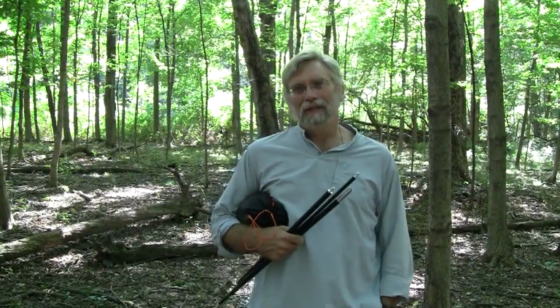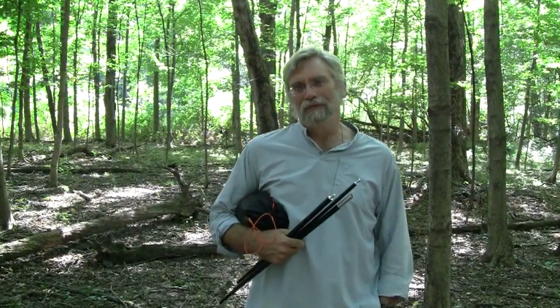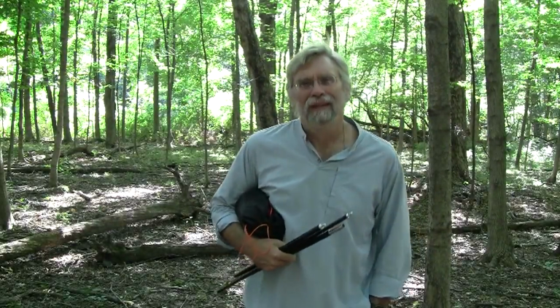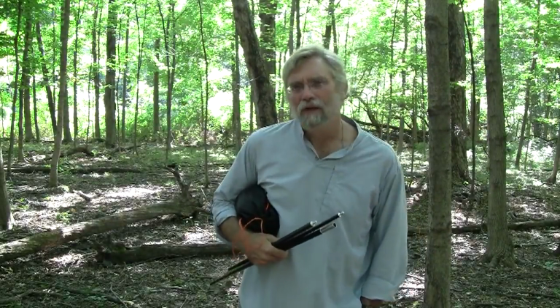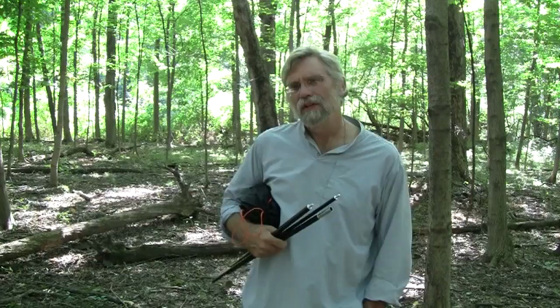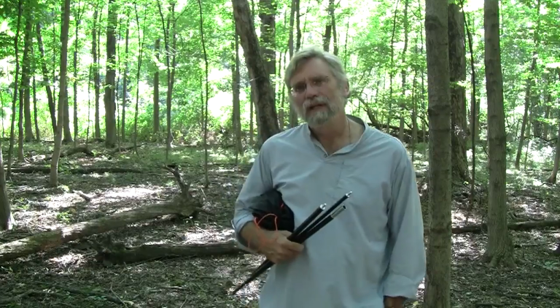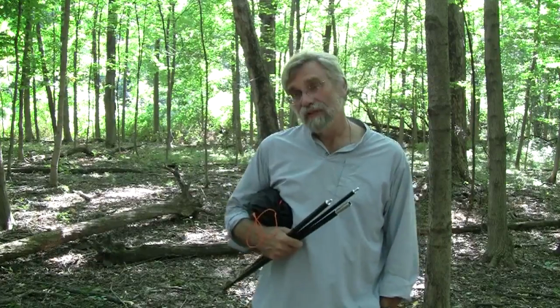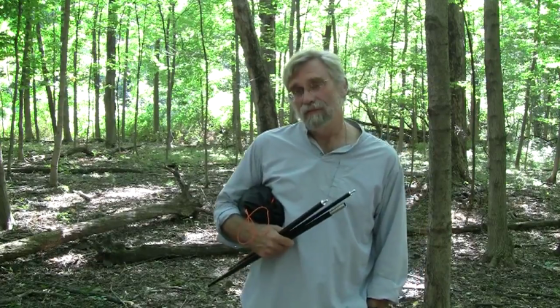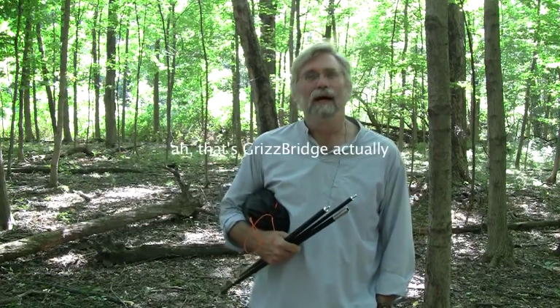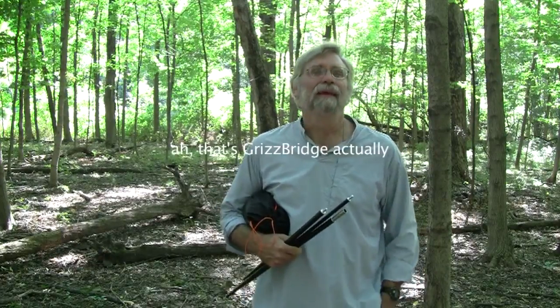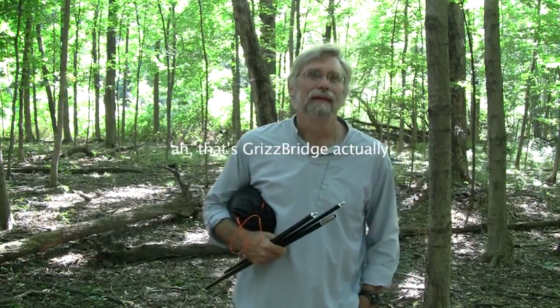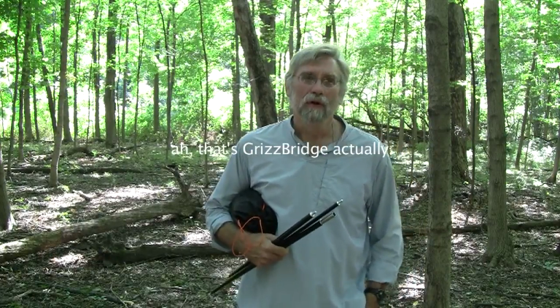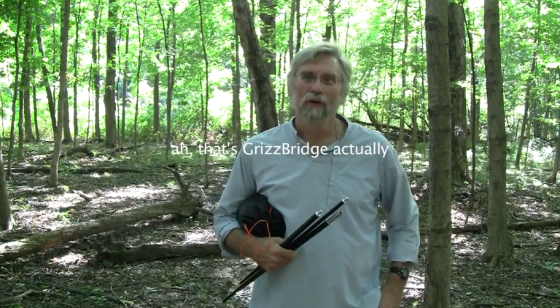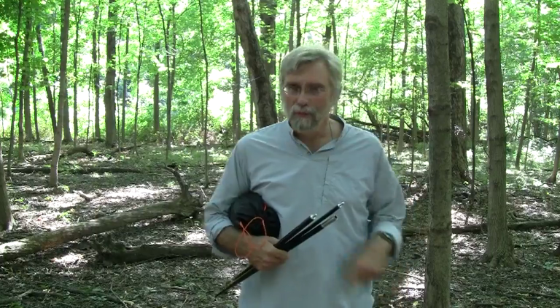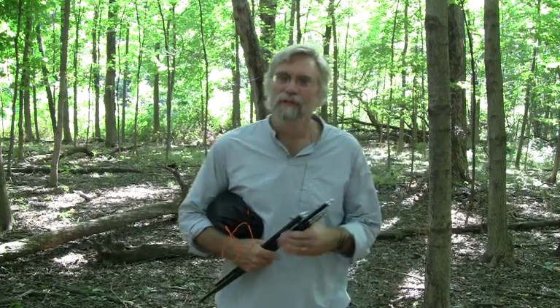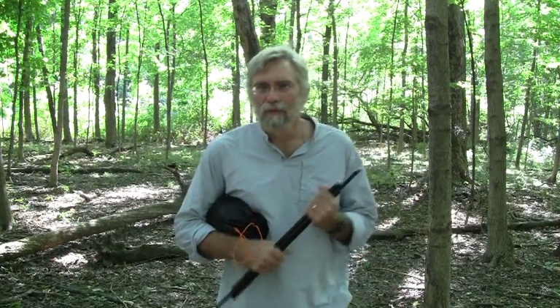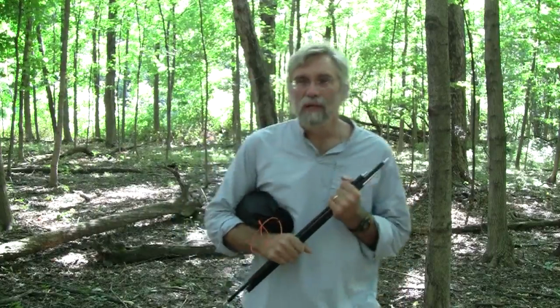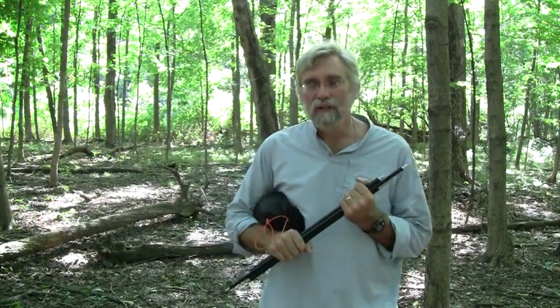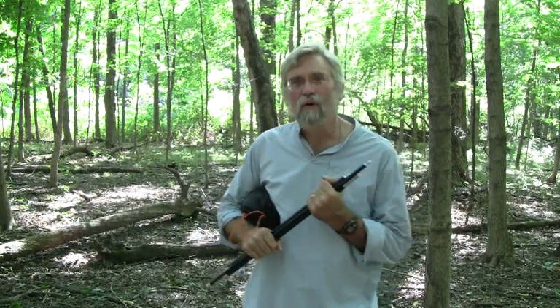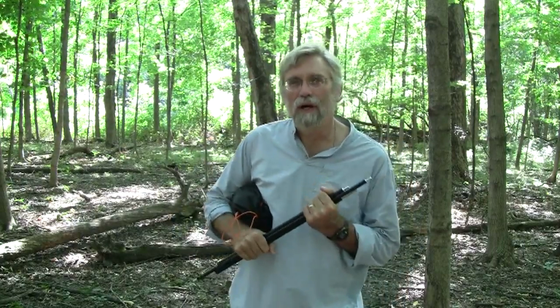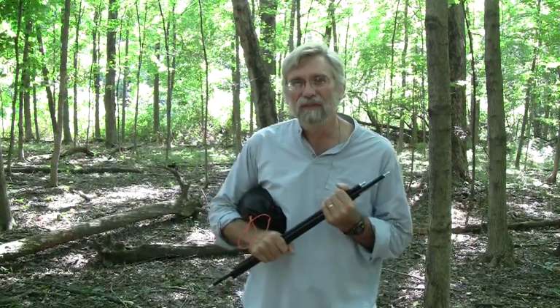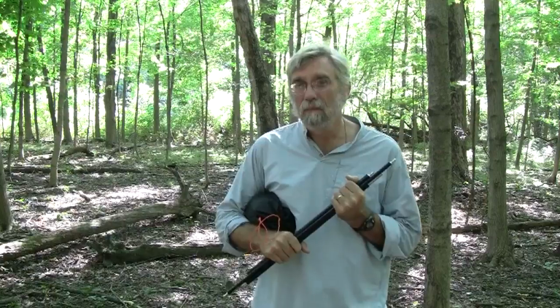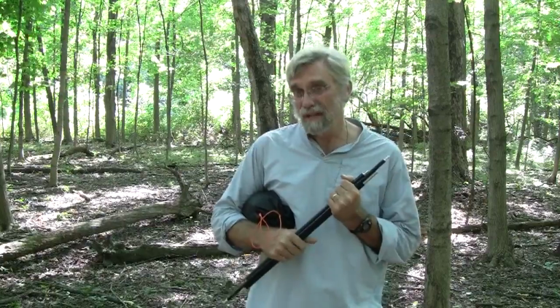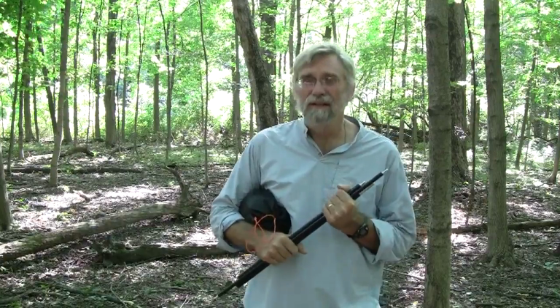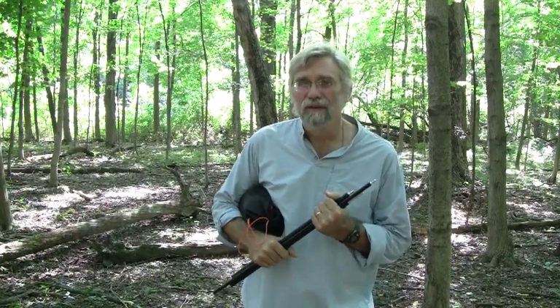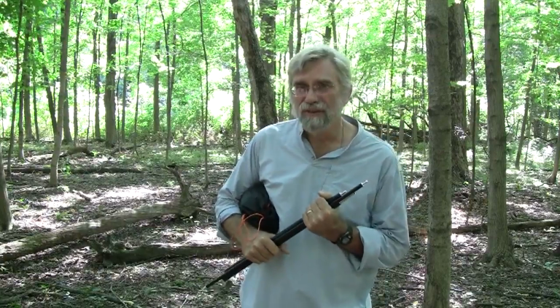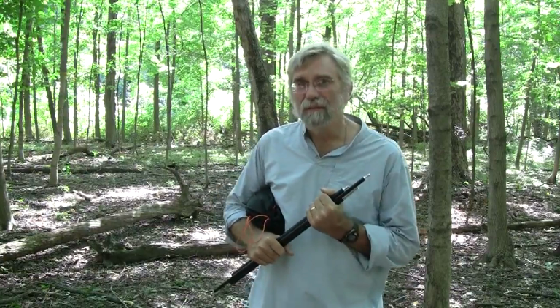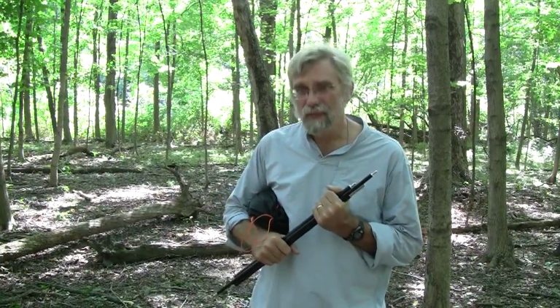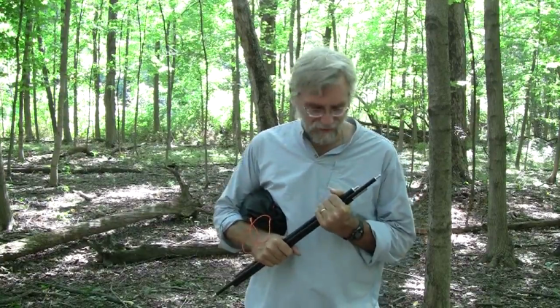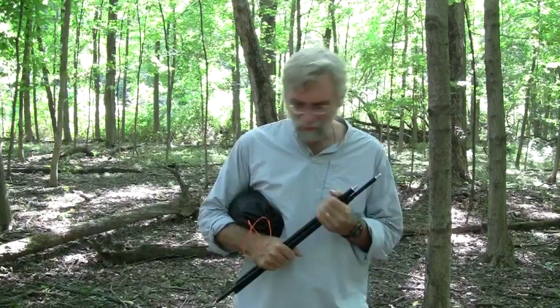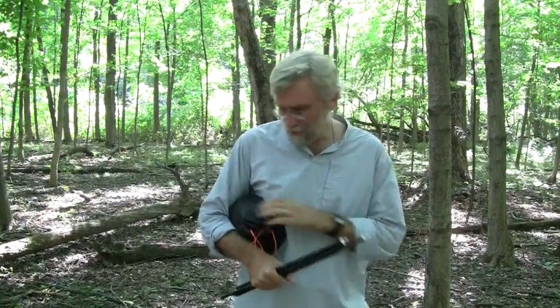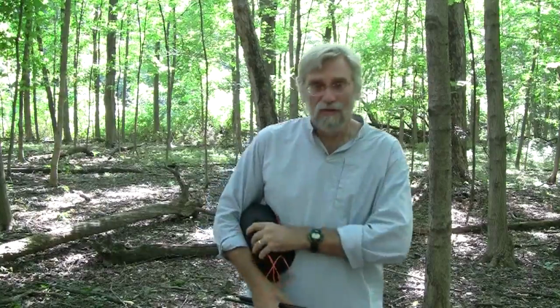Welcome back to my woods. I just finished making a grisby for a guy, and before I shipped it off to him, I thought I would take the opportunity to make a video and talk about the zipped-in bug net, and some of the decisions that I had to make in making that zipped-in bug net.